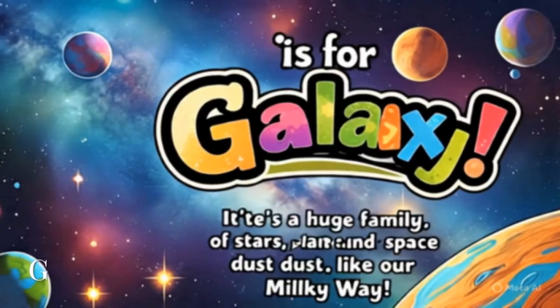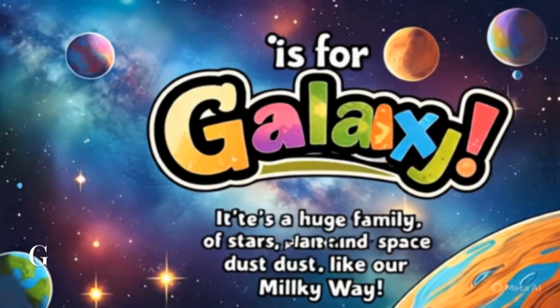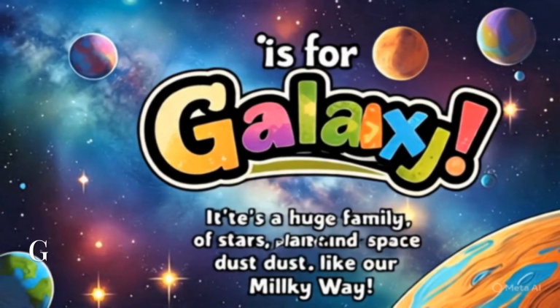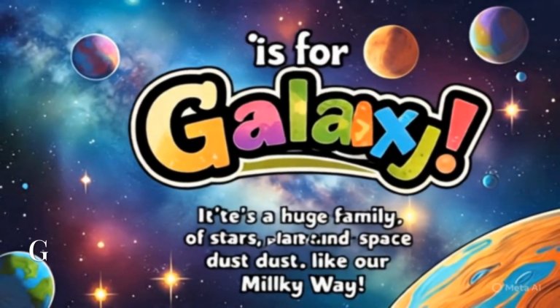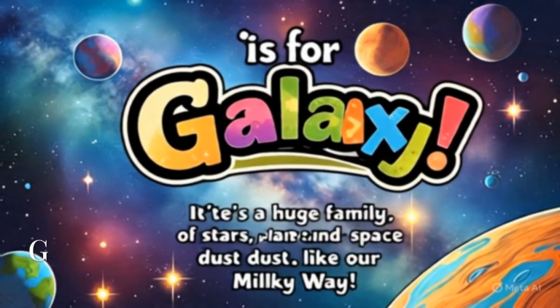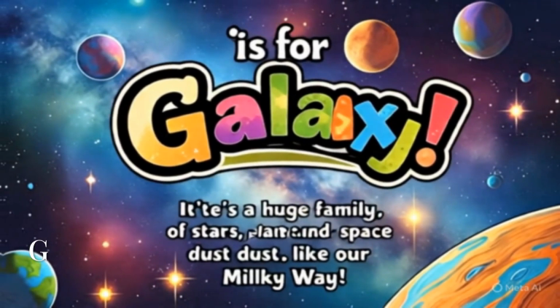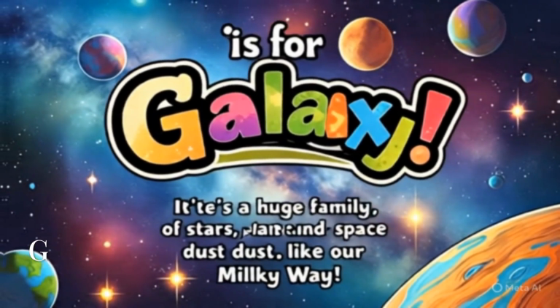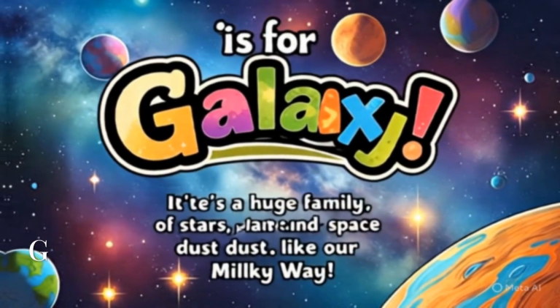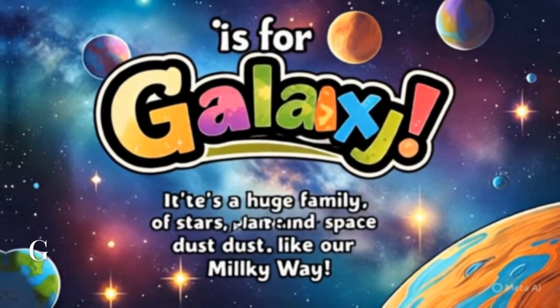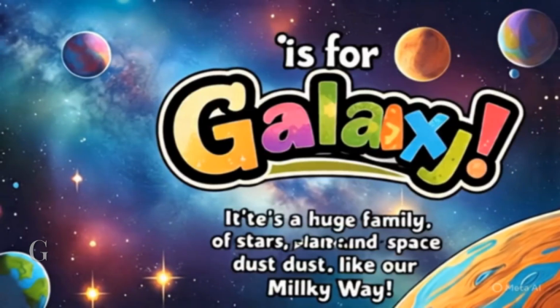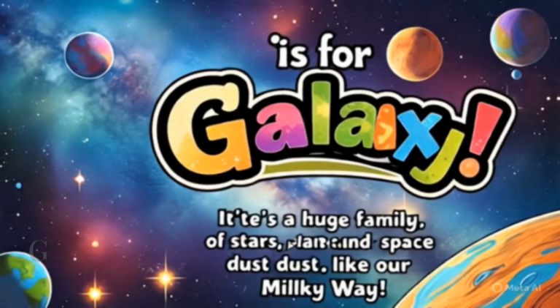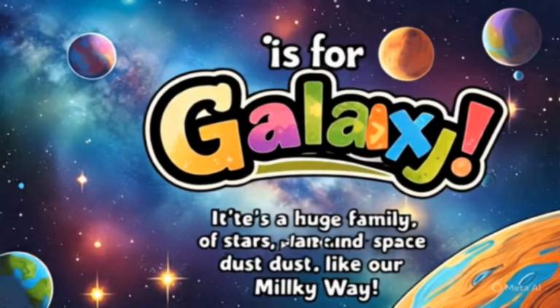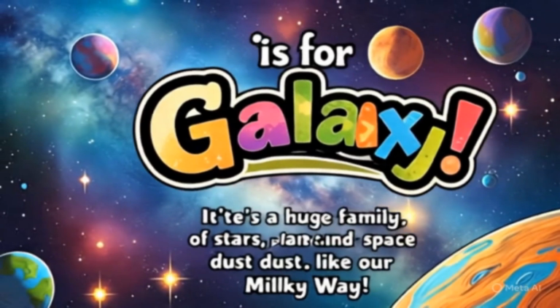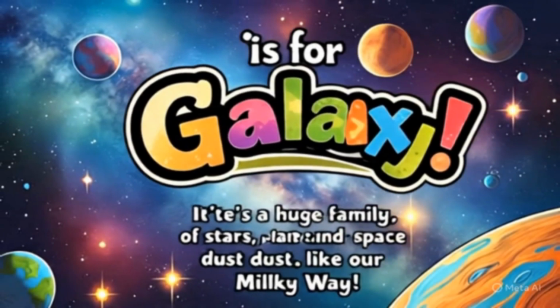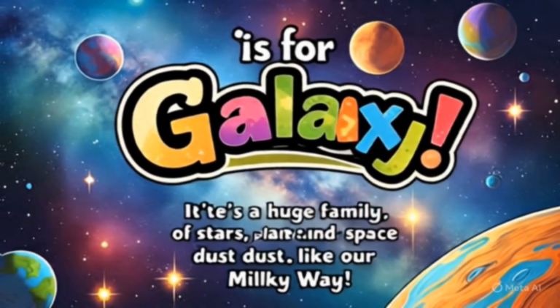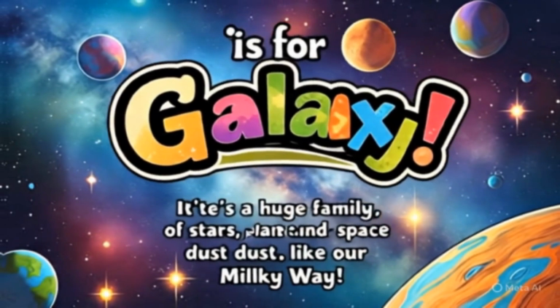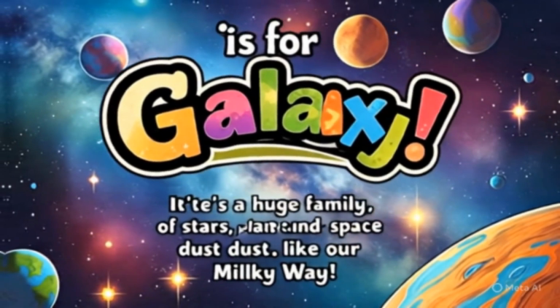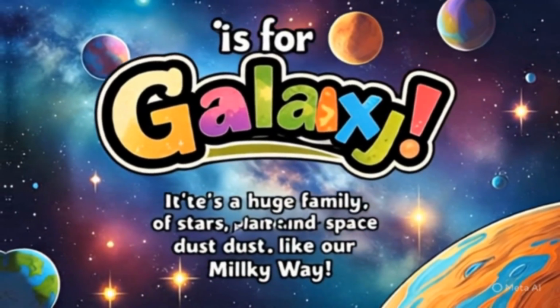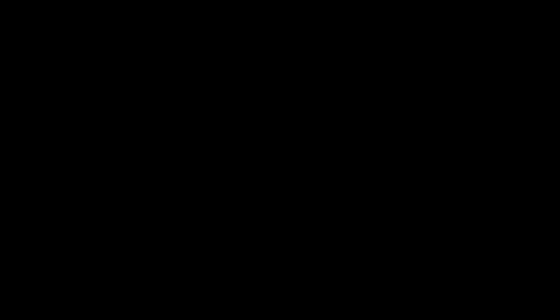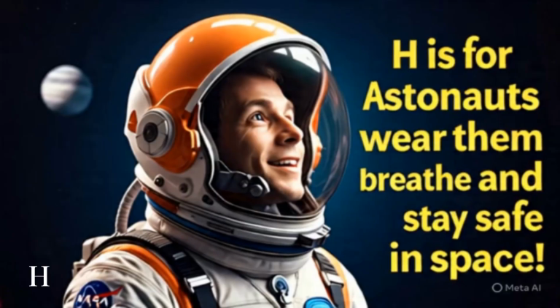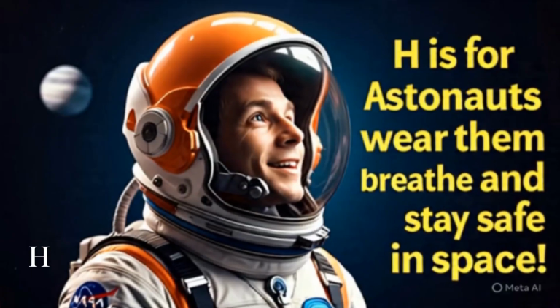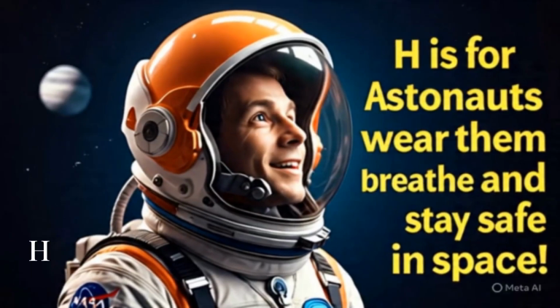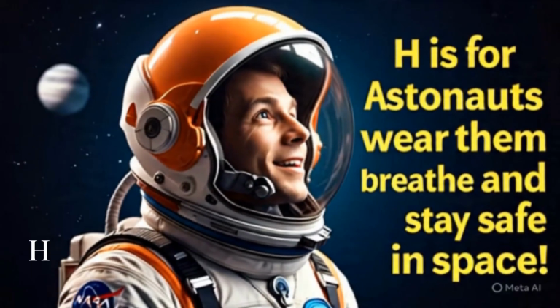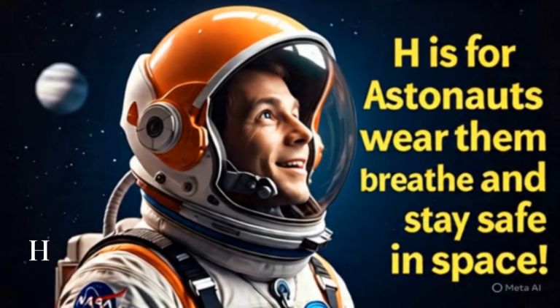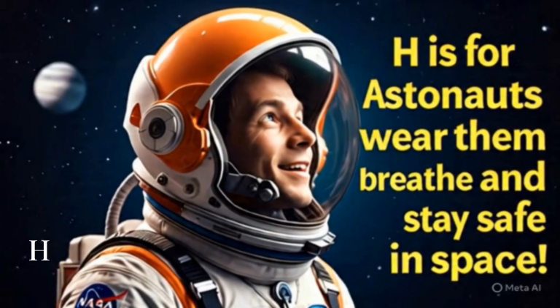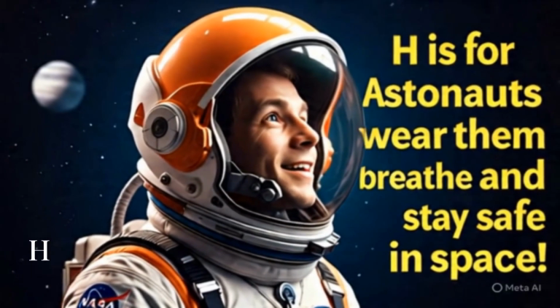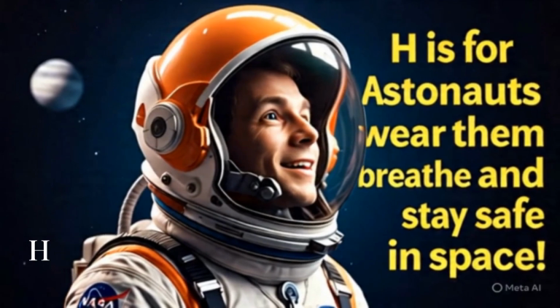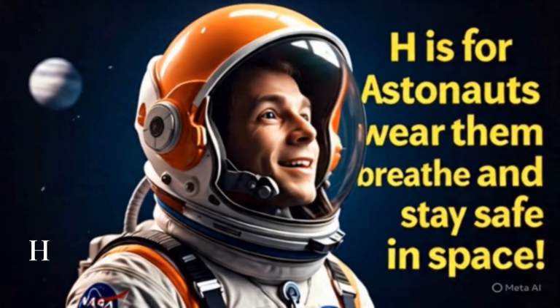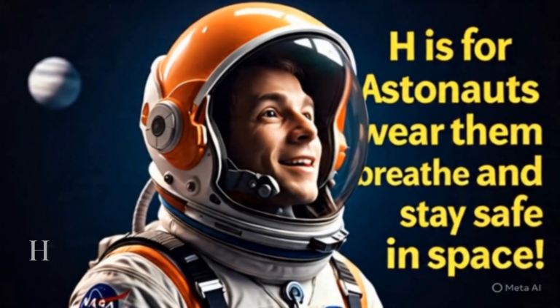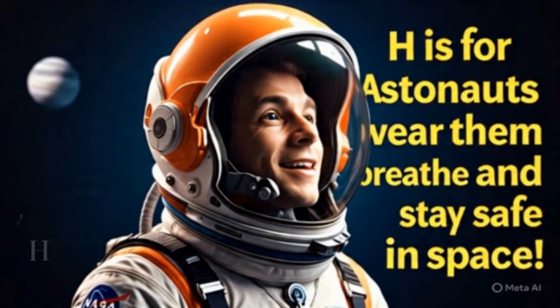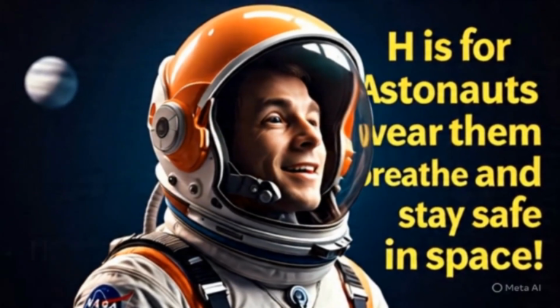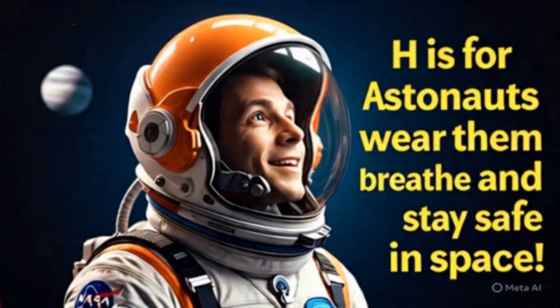G is for galaxy. It's a huge family of stars, planets, and space dust — like our Milky Way. H is for helmet. Astronauts wear them to breathe and stay safe in space.